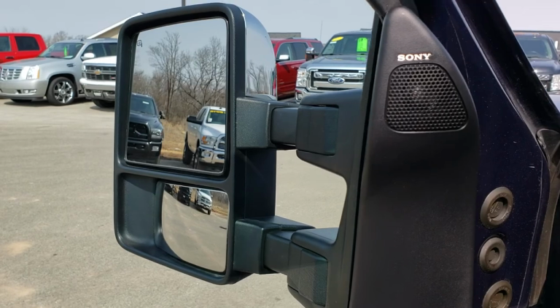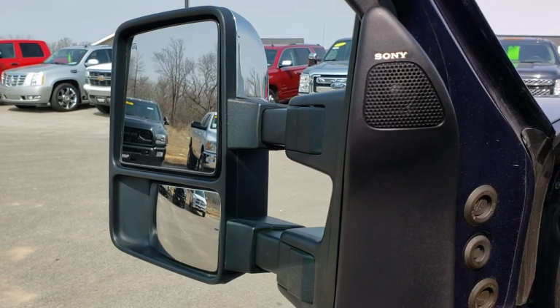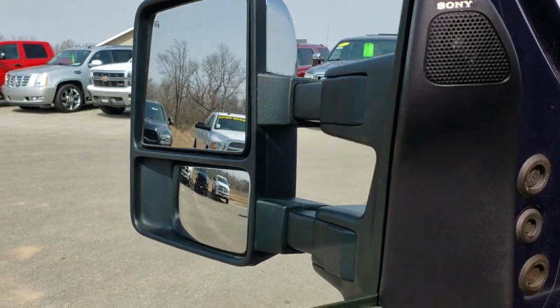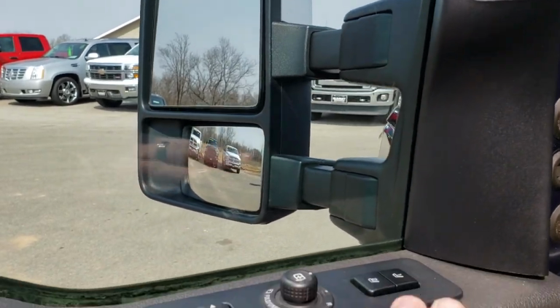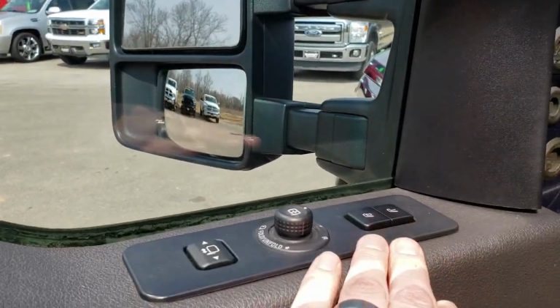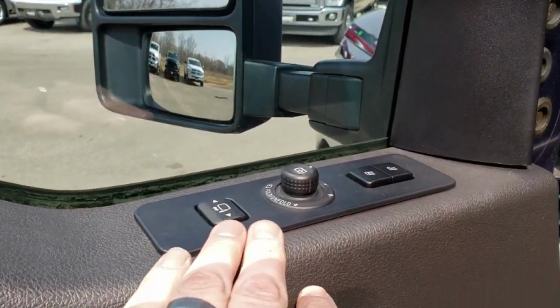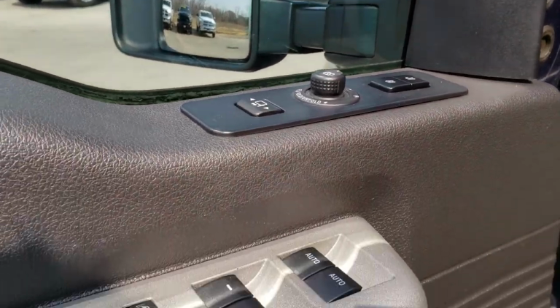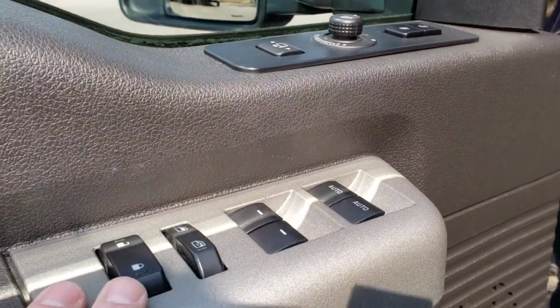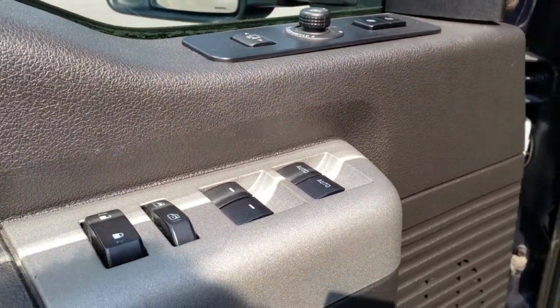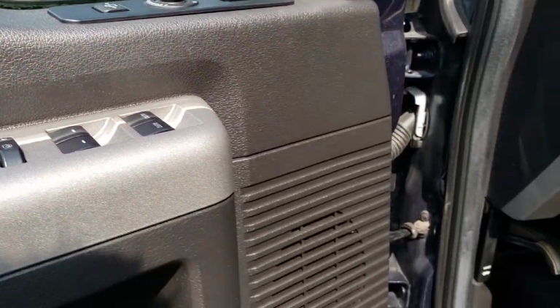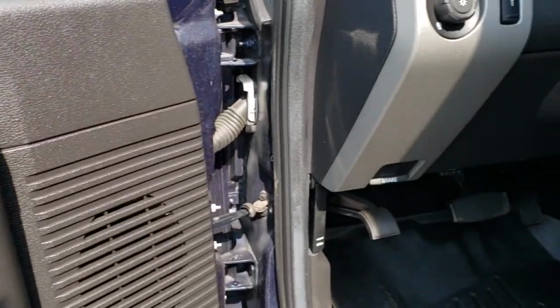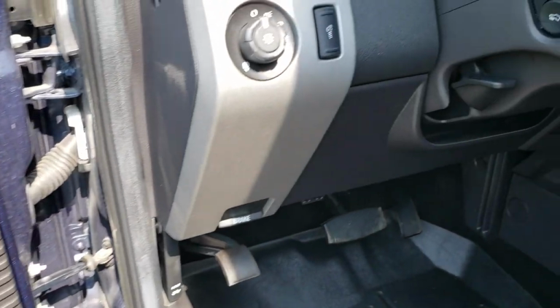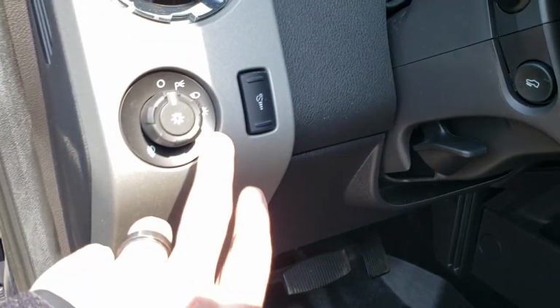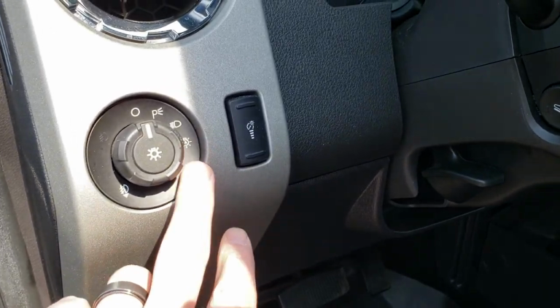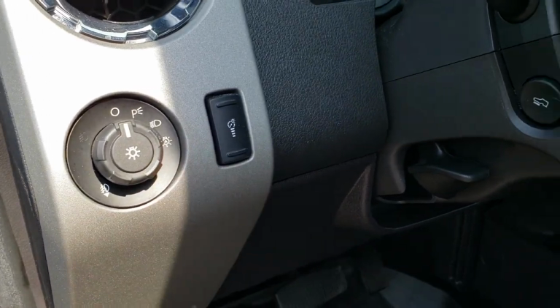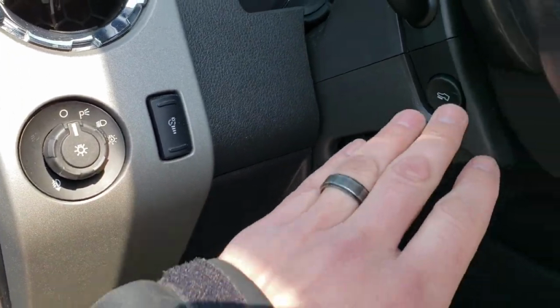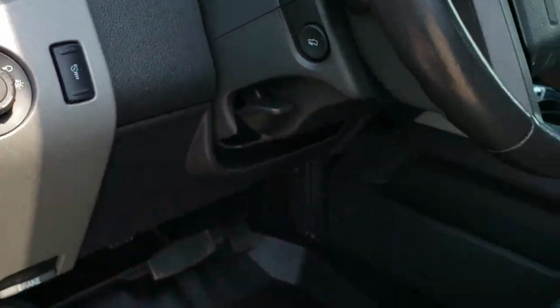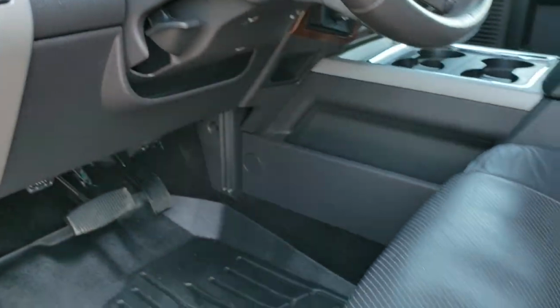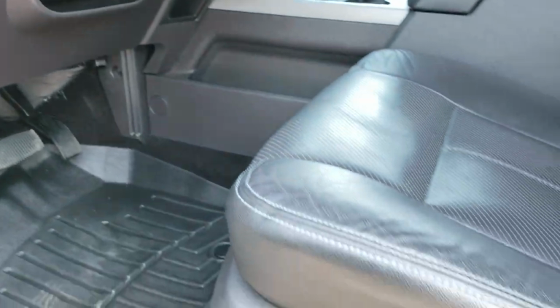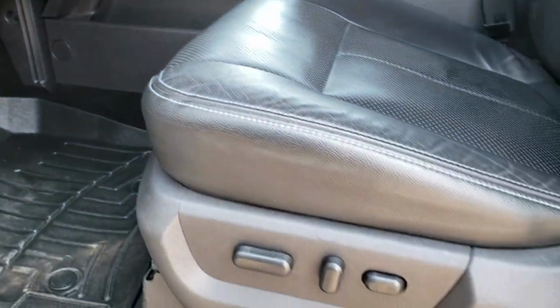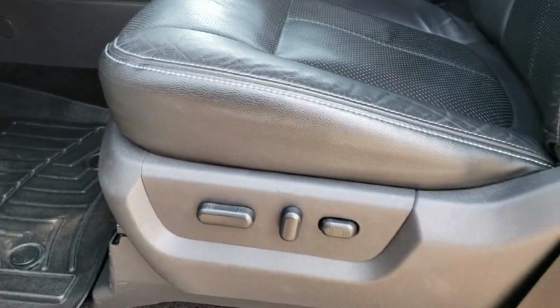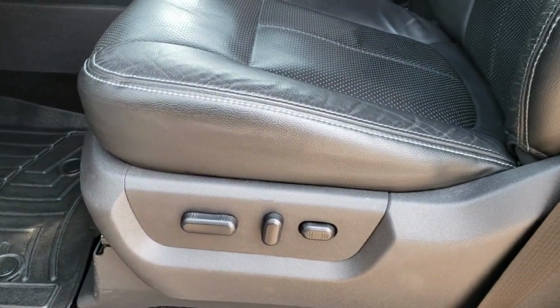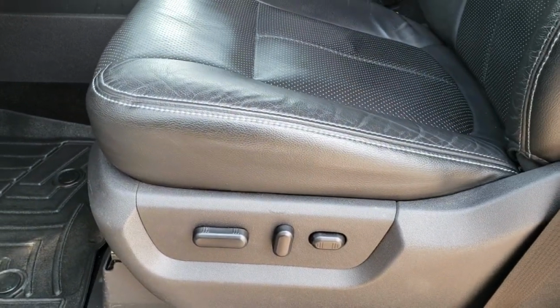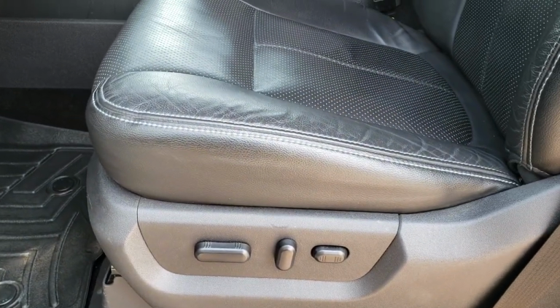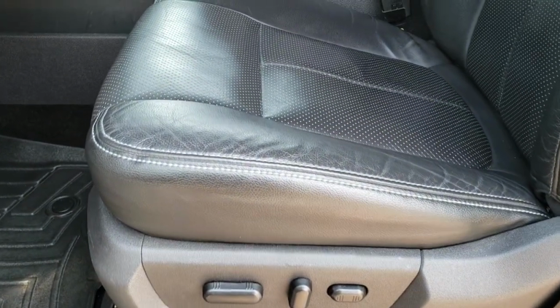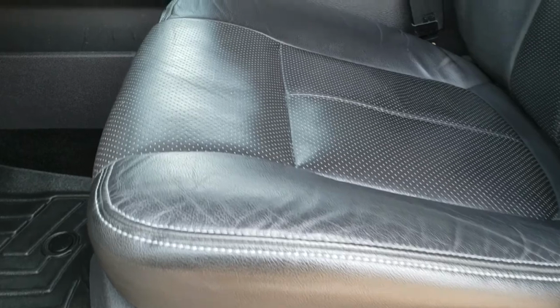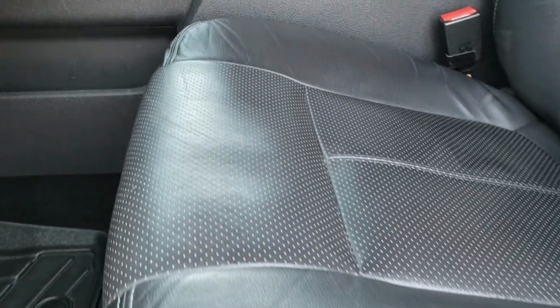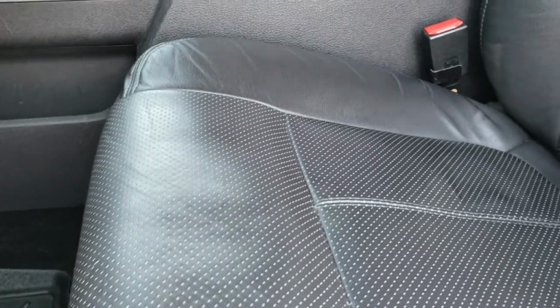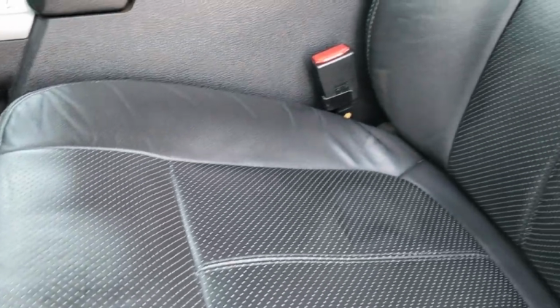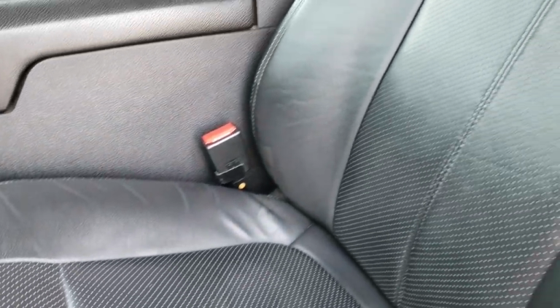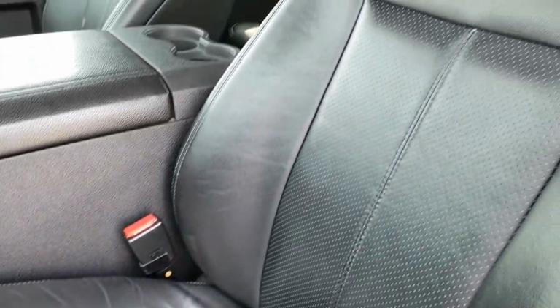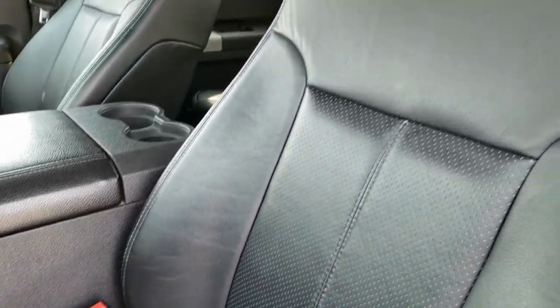Sony sound system, memory driver's seat, power windows, power locks, power mirrors. It does have the auto headlamps and power pedals. The Lariat package gives you the black leather interior.